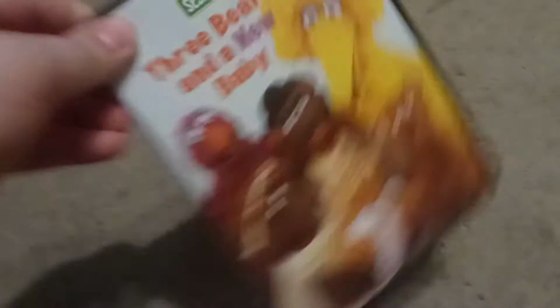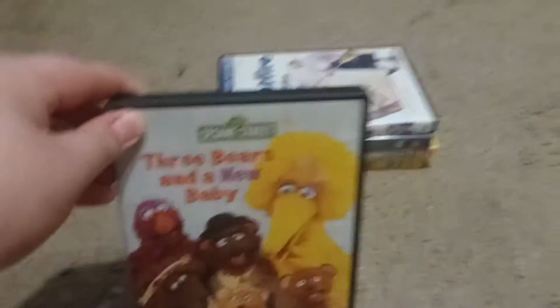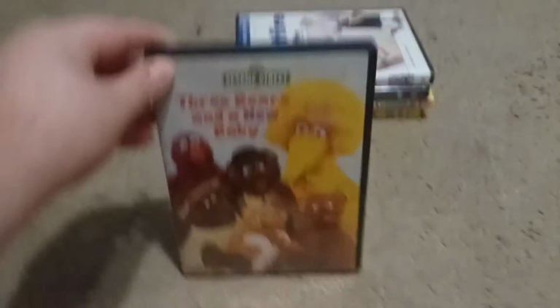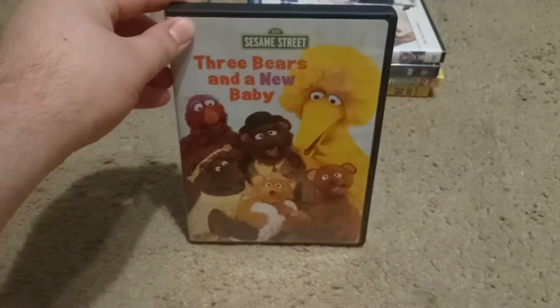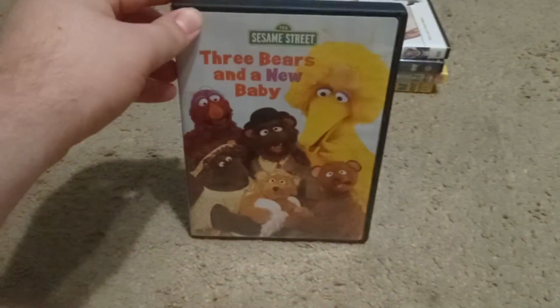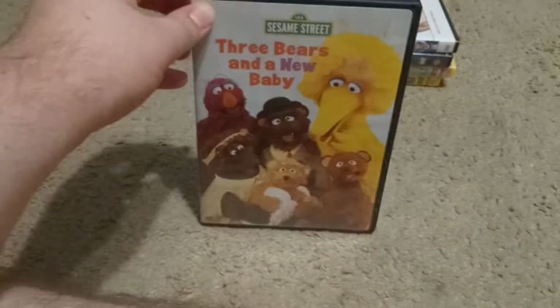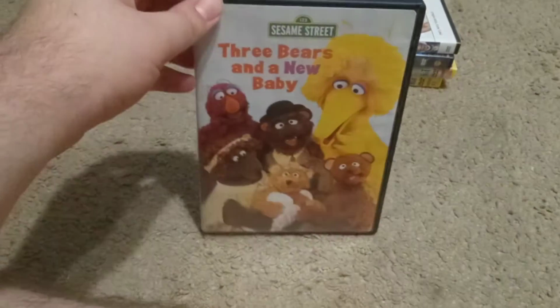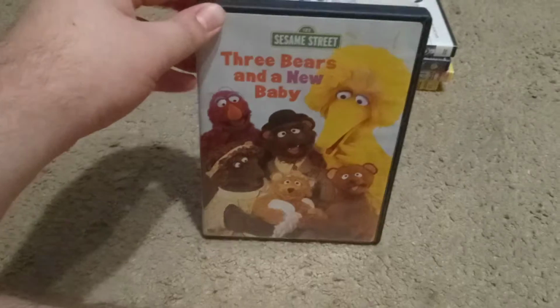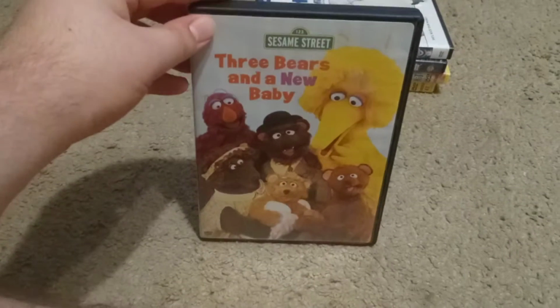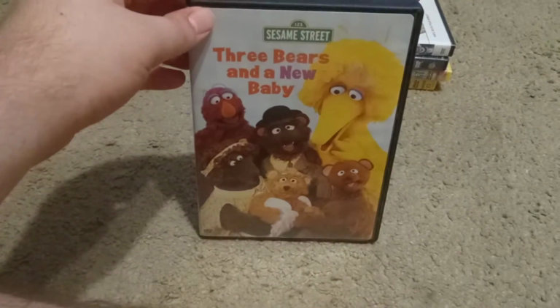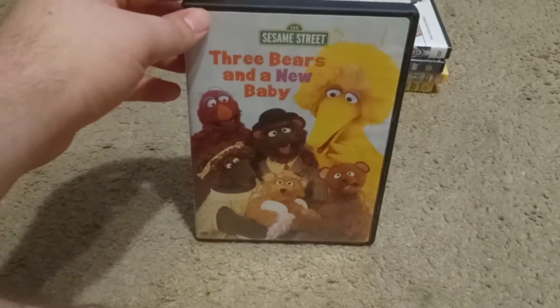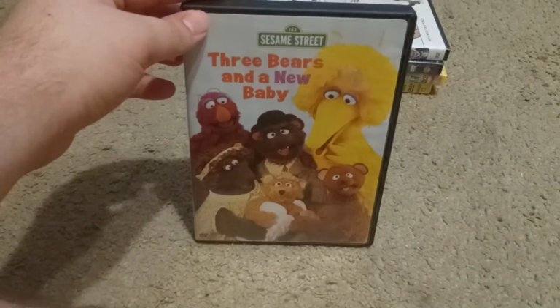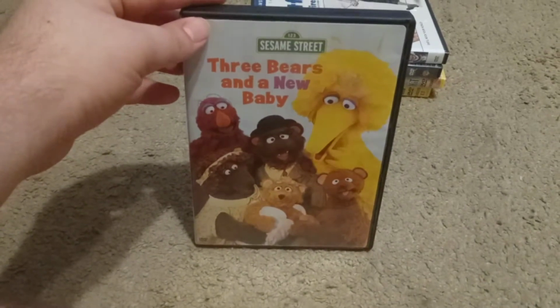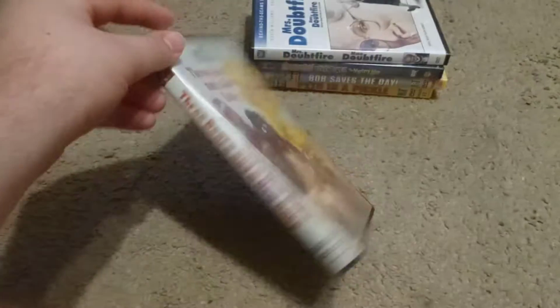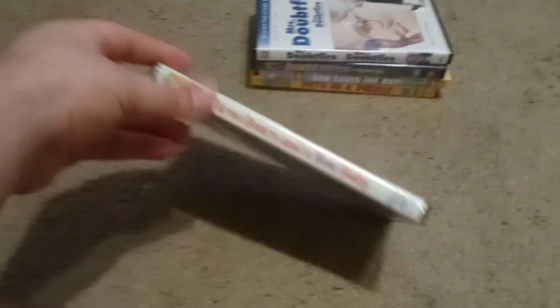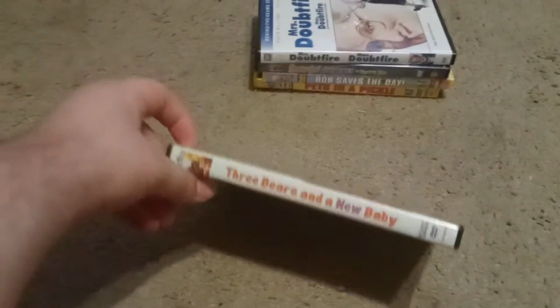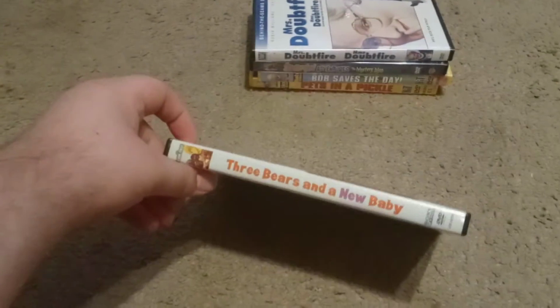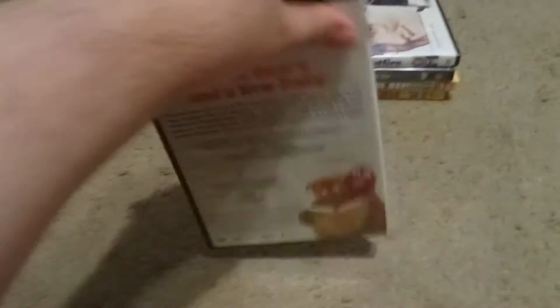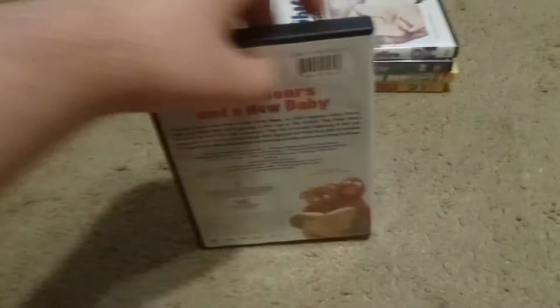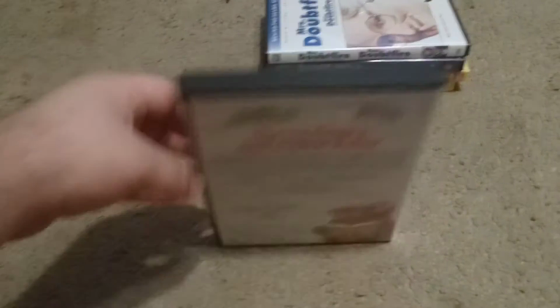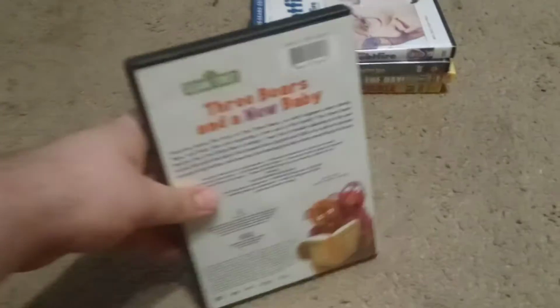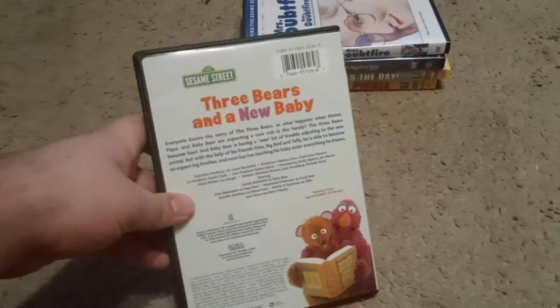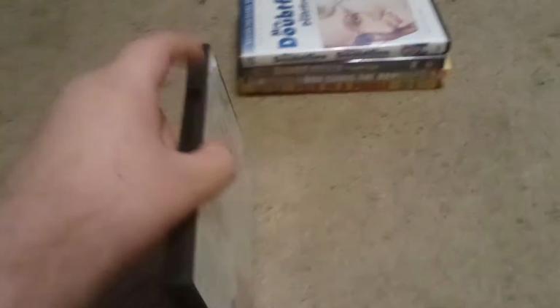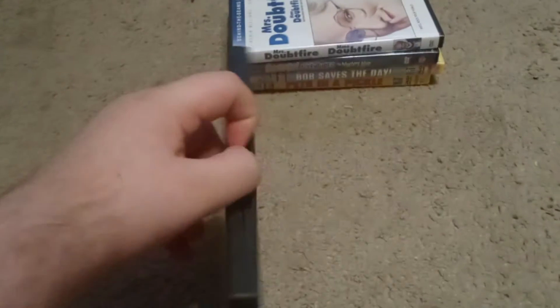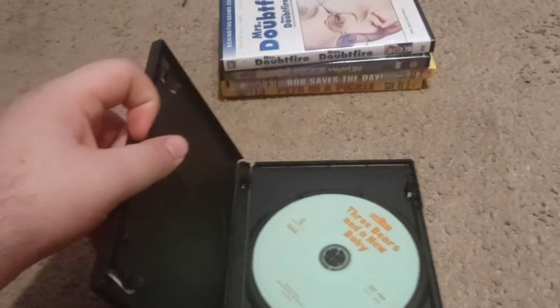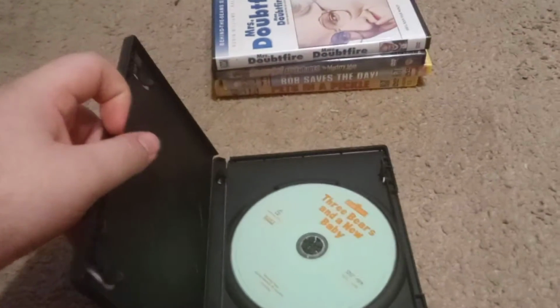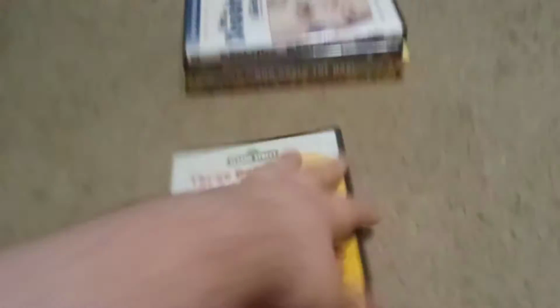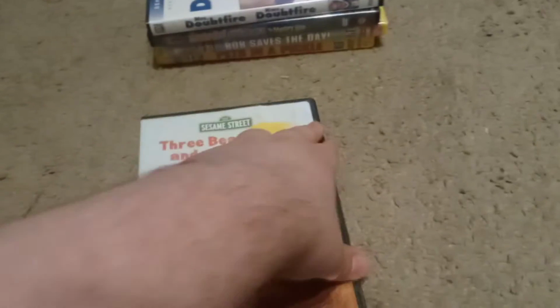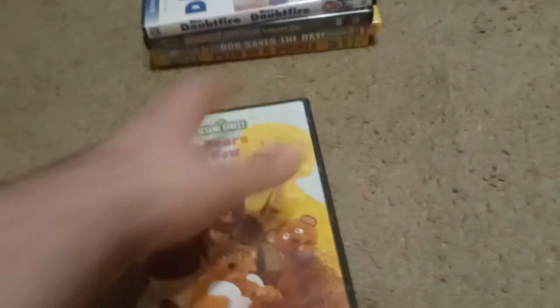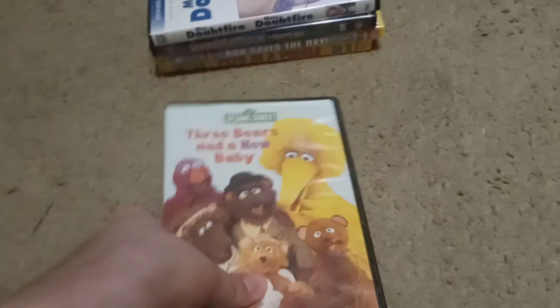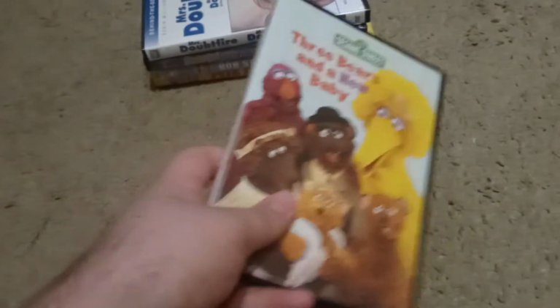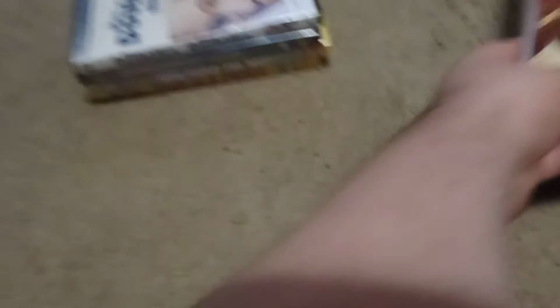First off we have Sesame Street, Three Bears and a New Baby. This was released in 2003. Here's the spine, the back, and here's the DVD. So that is that one.